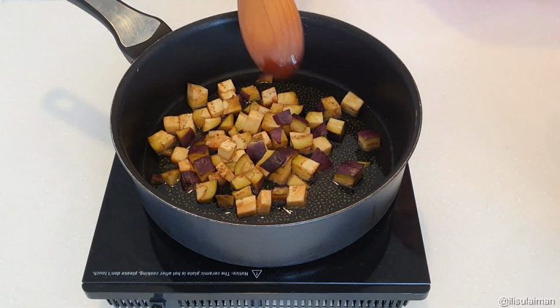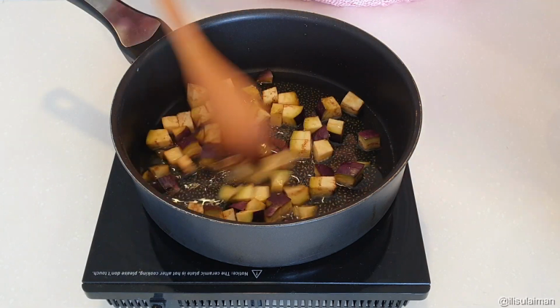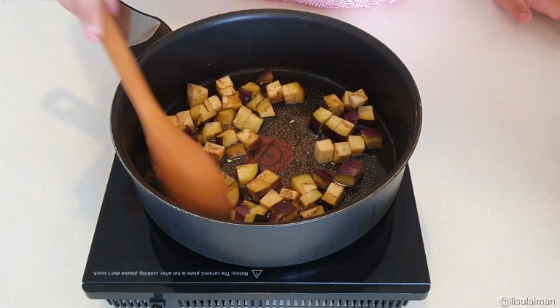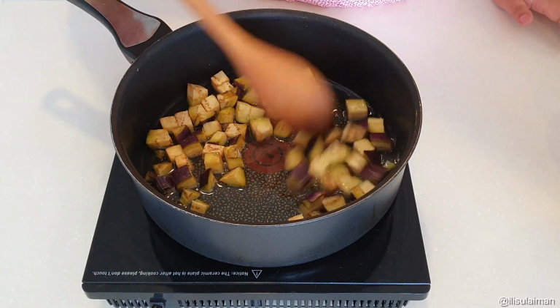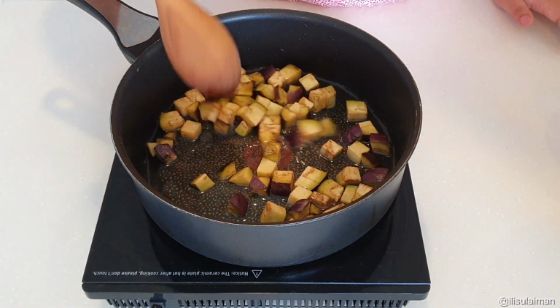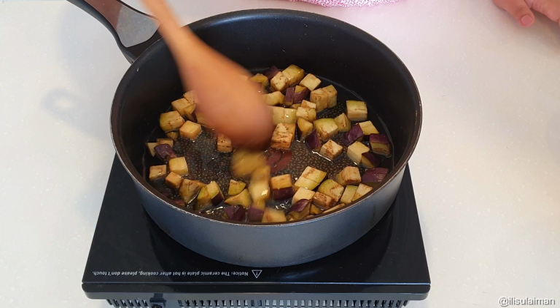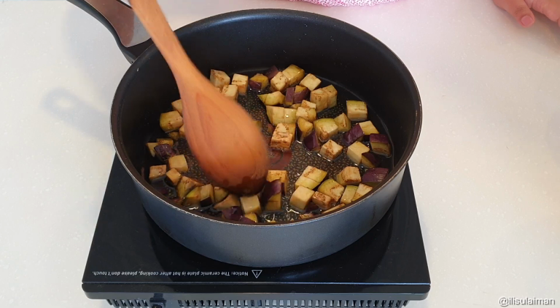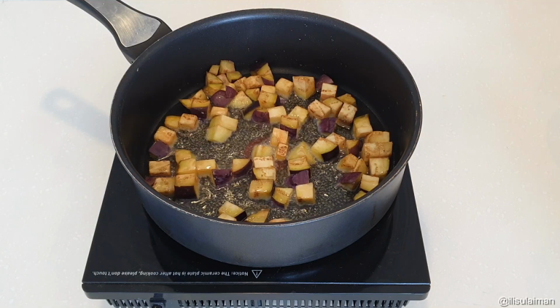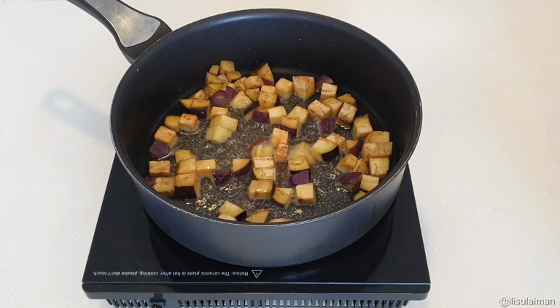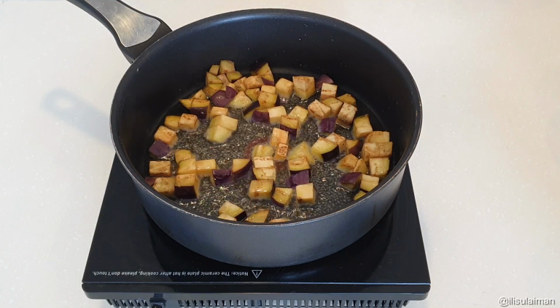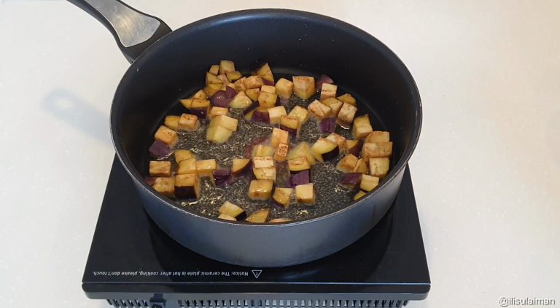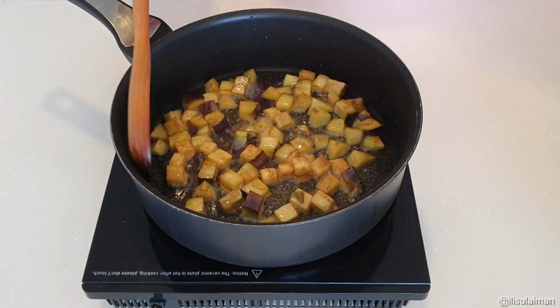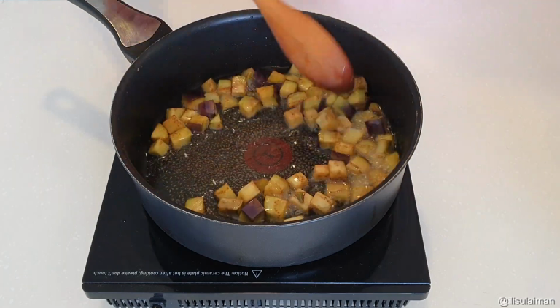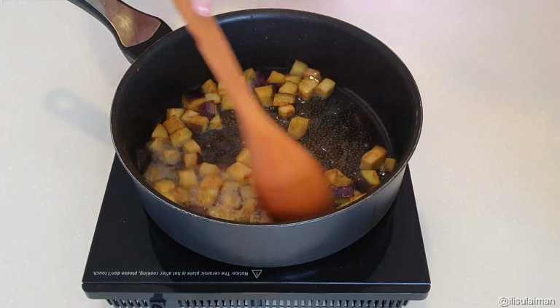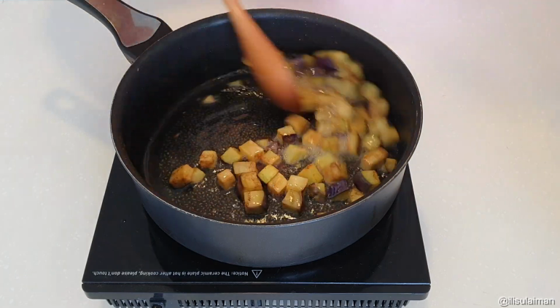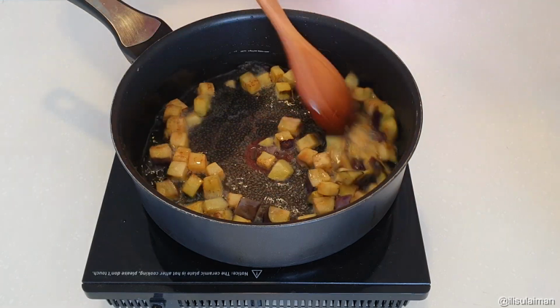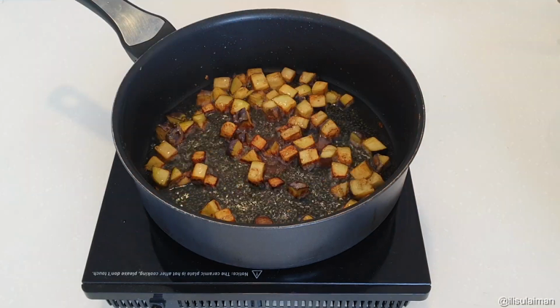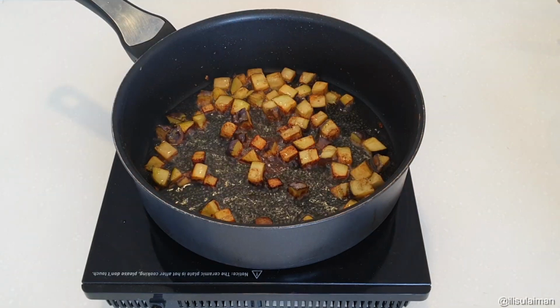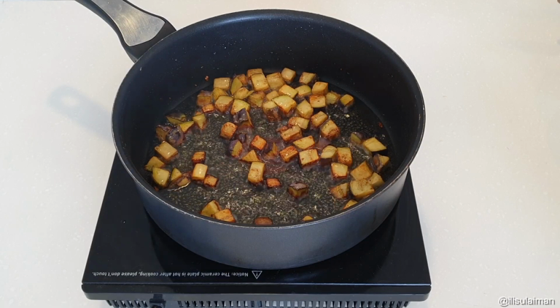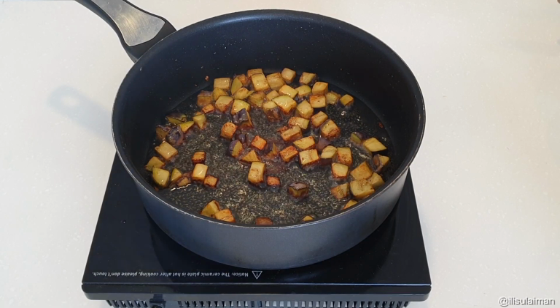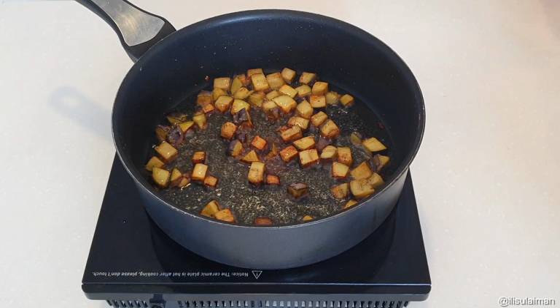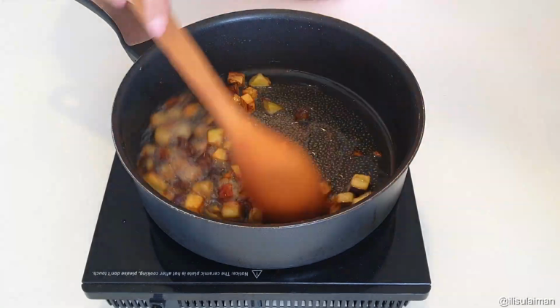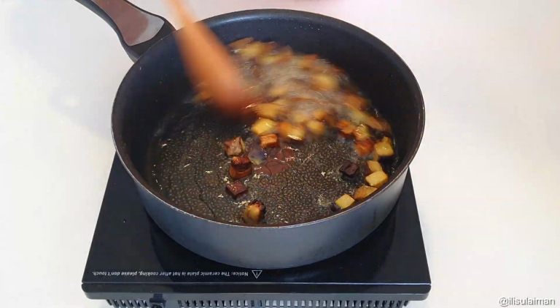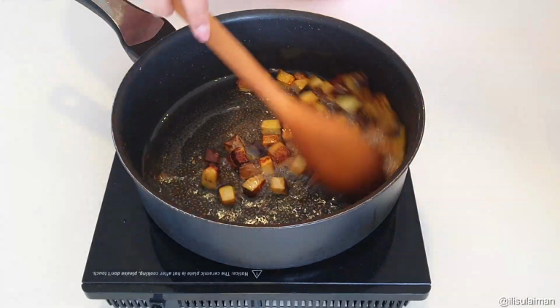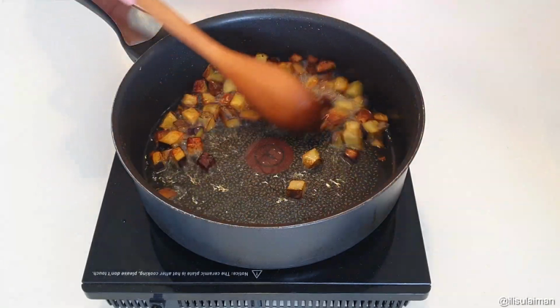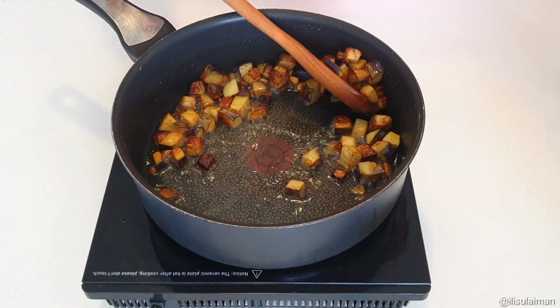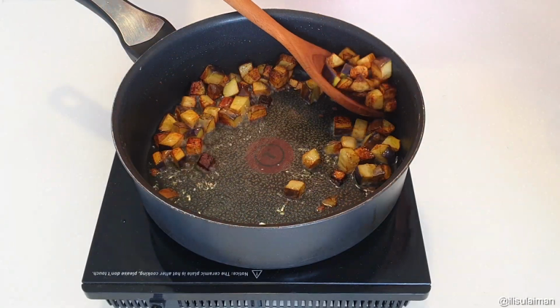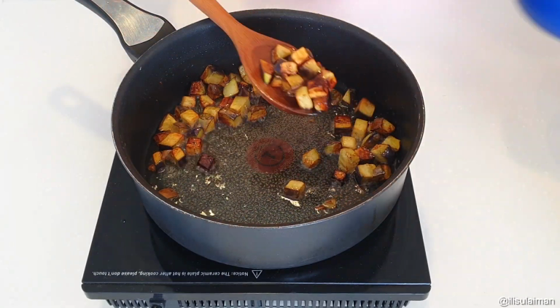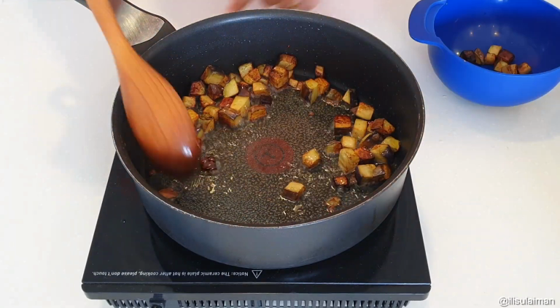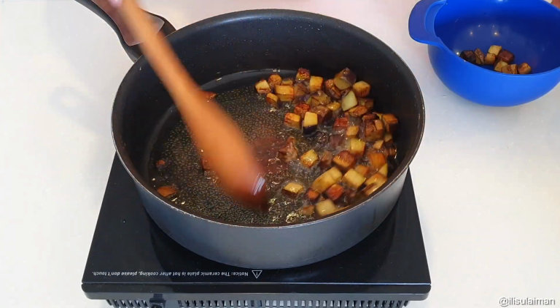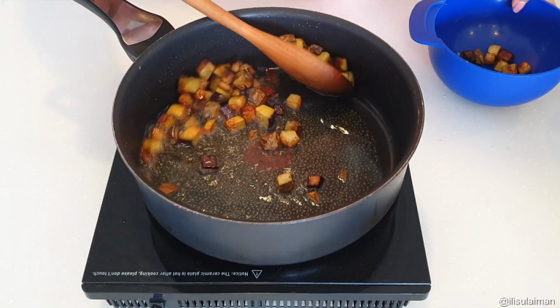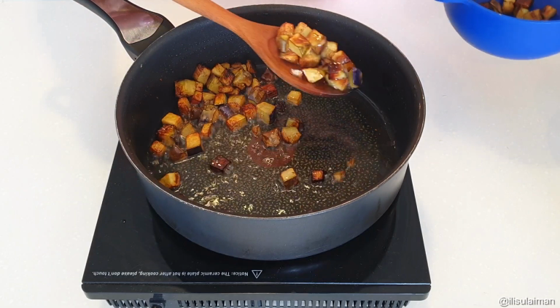In a pan of oil, I've diced up some brinjal — or aubergine, whatever you want to call it — and we want to deep fry this for about two to three minutes until they're nice and golden brown, then remove them and set them aside for later.